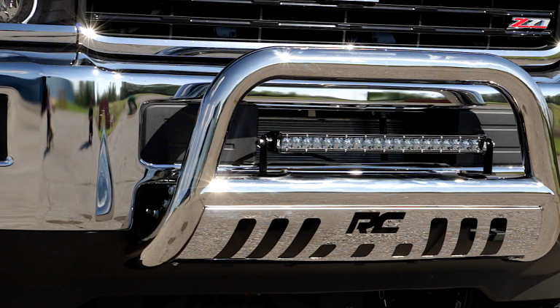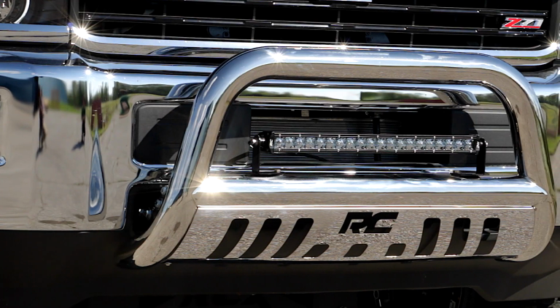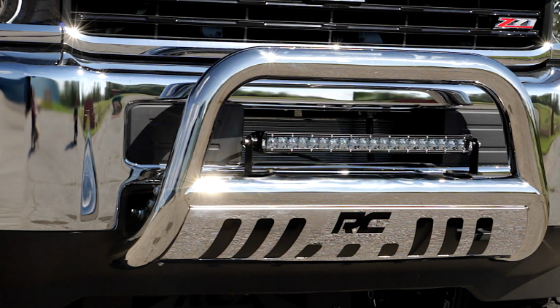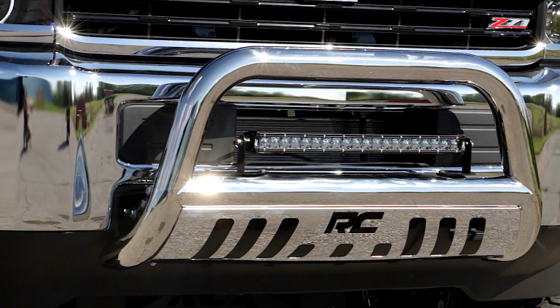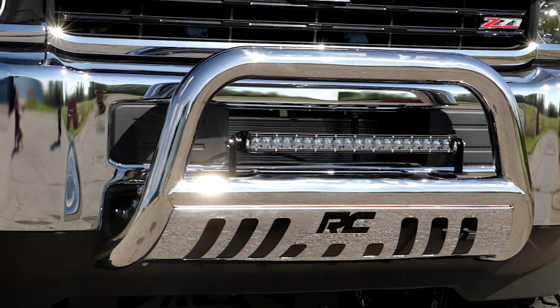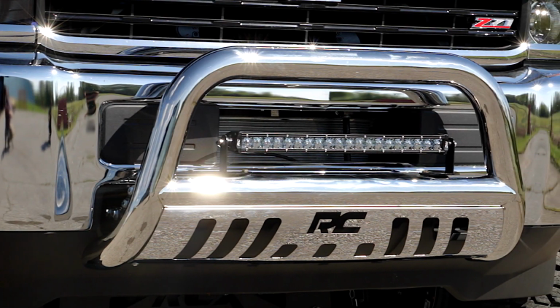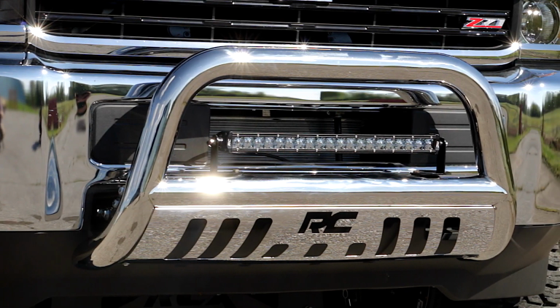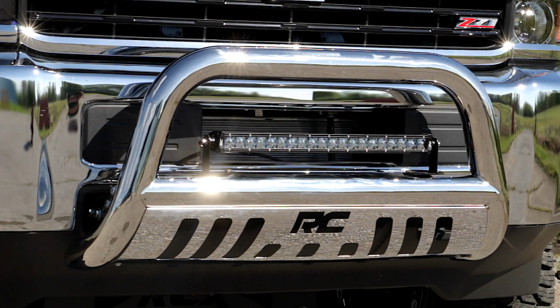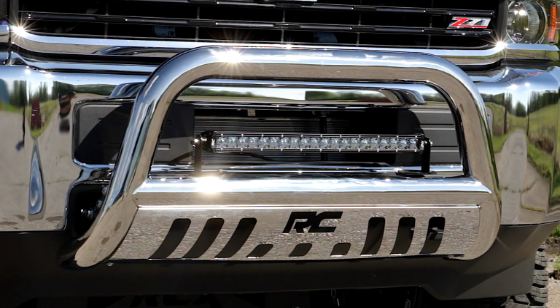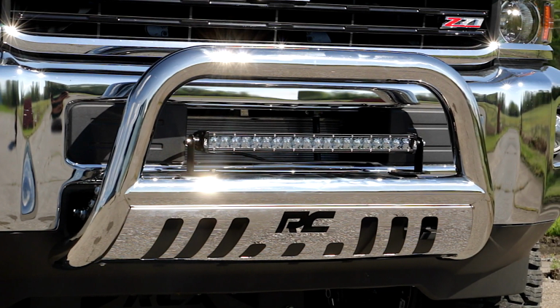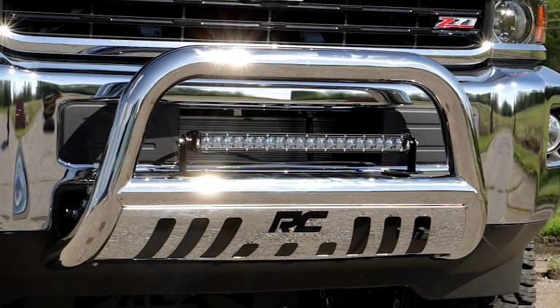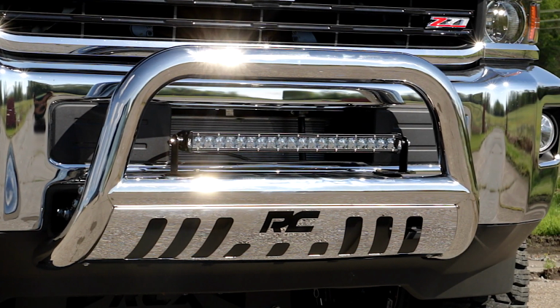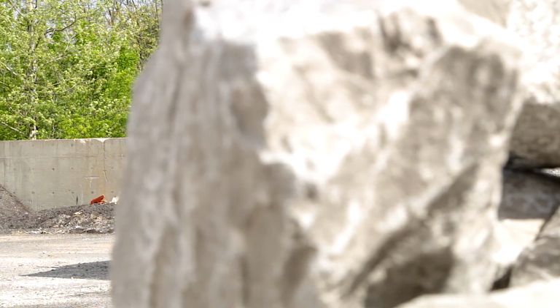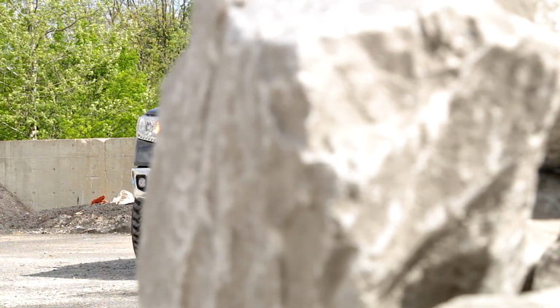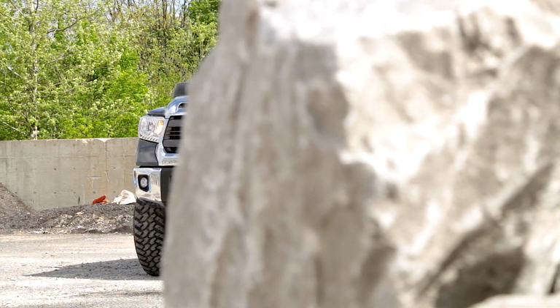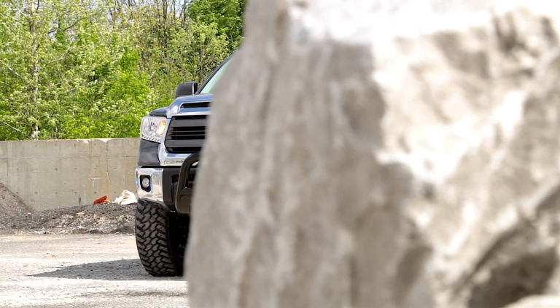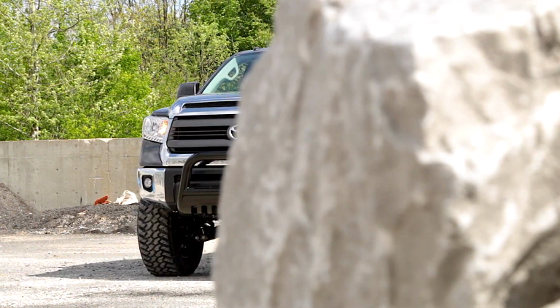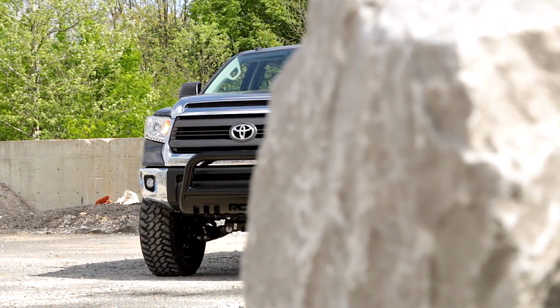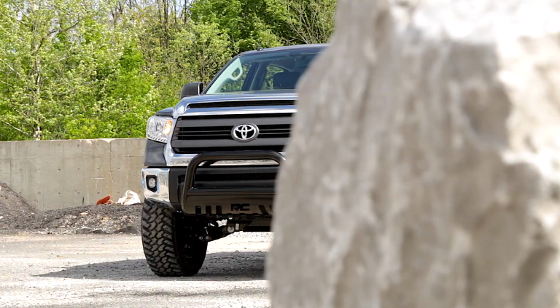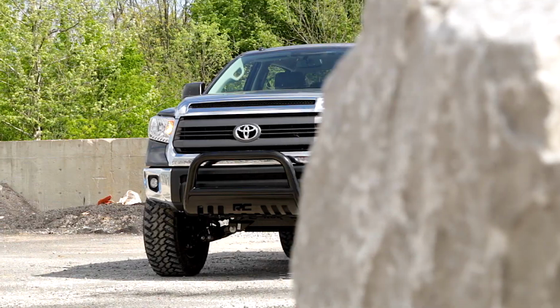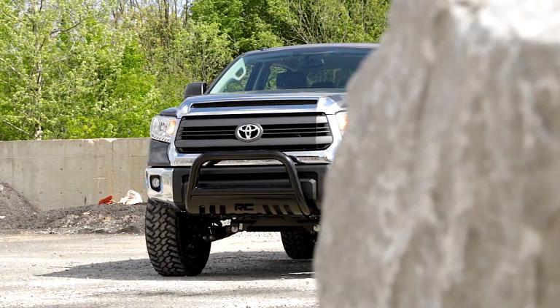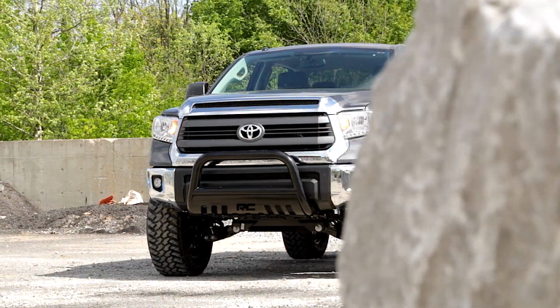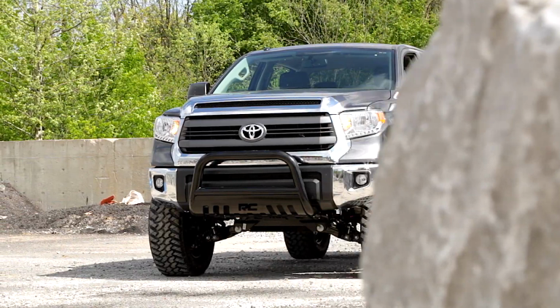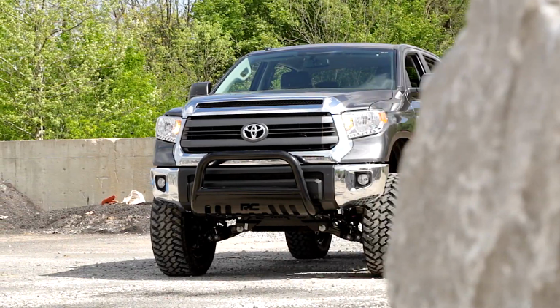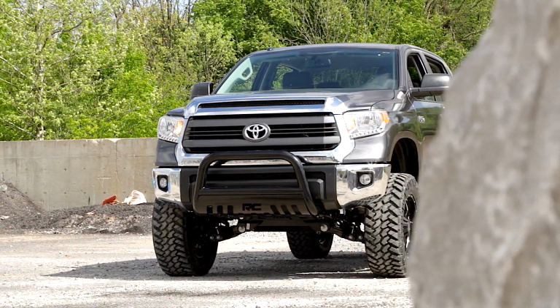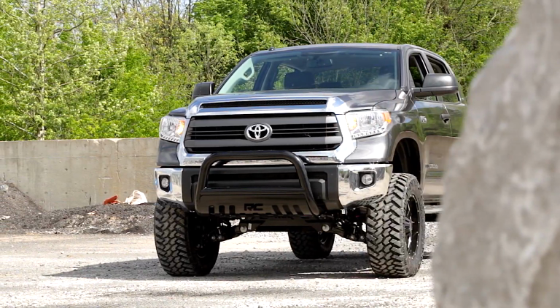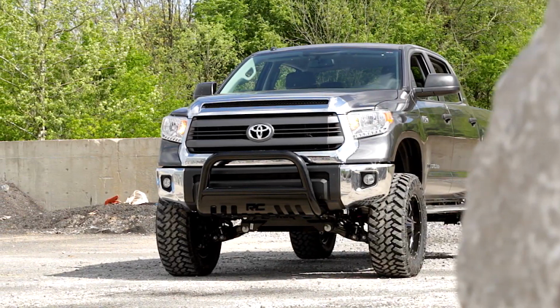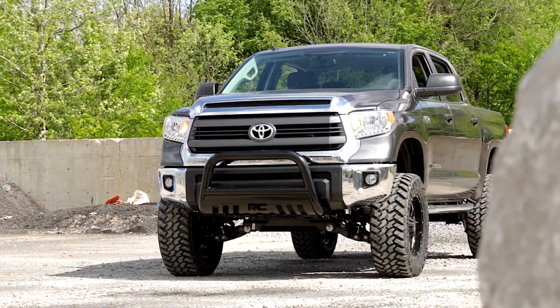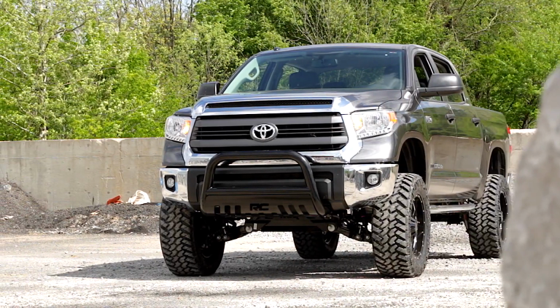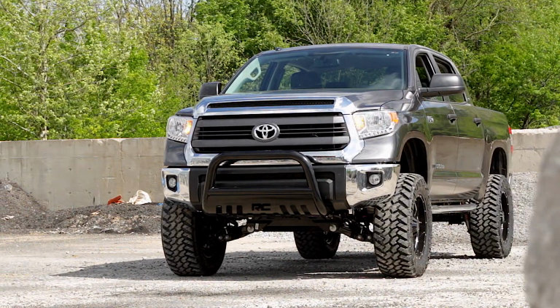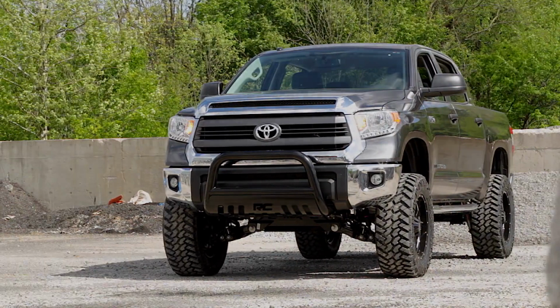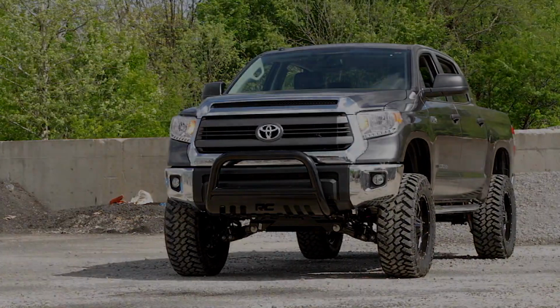The installation can easily be done in a home garage with common tools, and is backed by a 5-year warranty. Get yours at roughcountry.com.